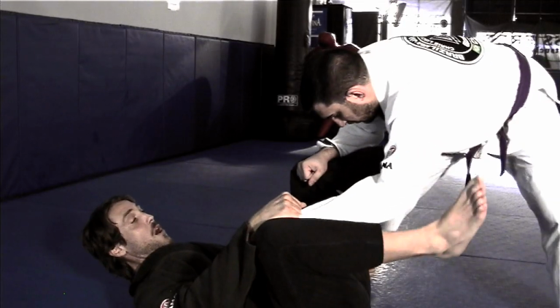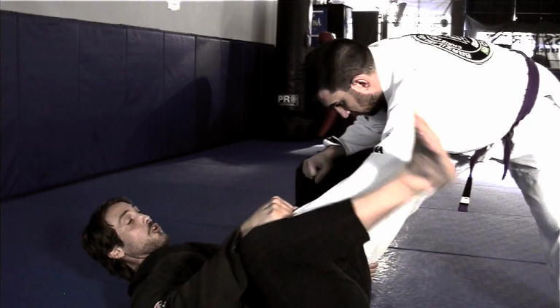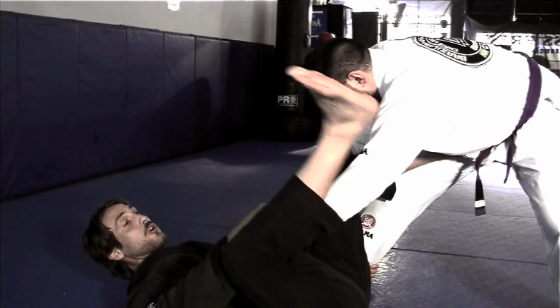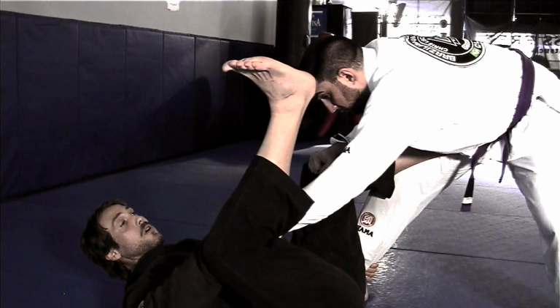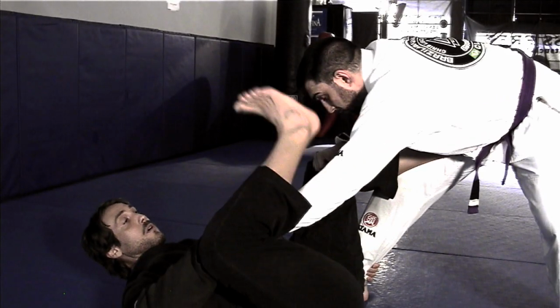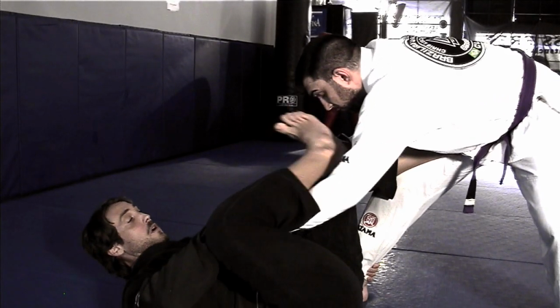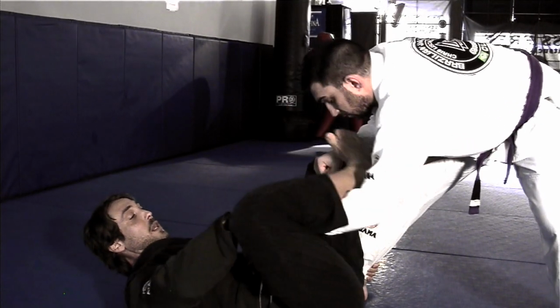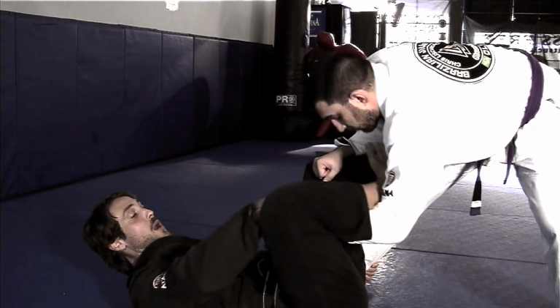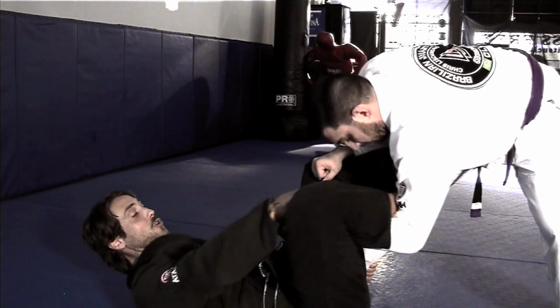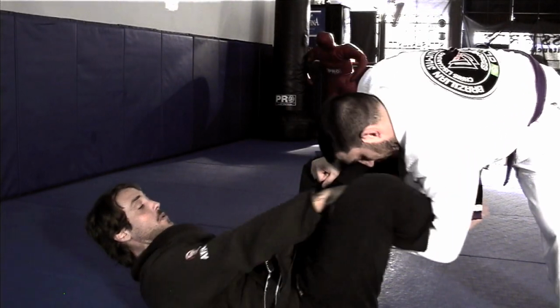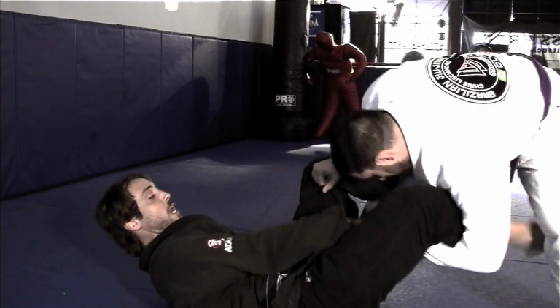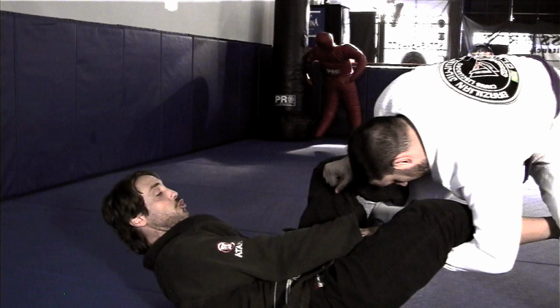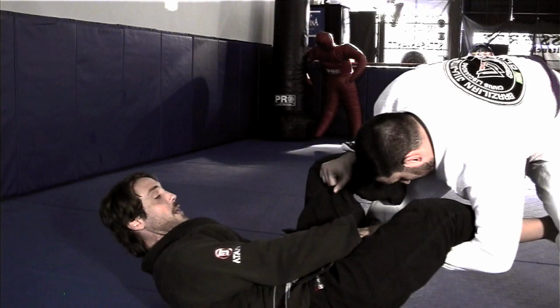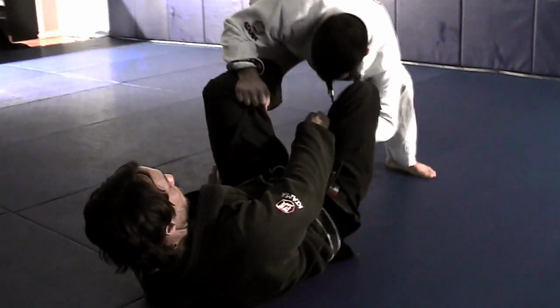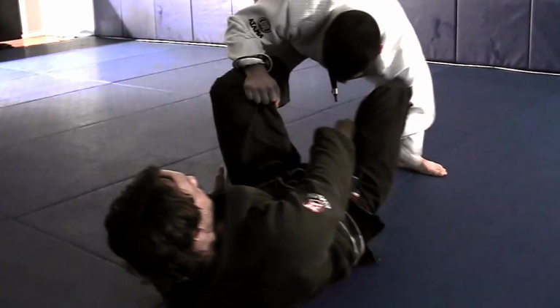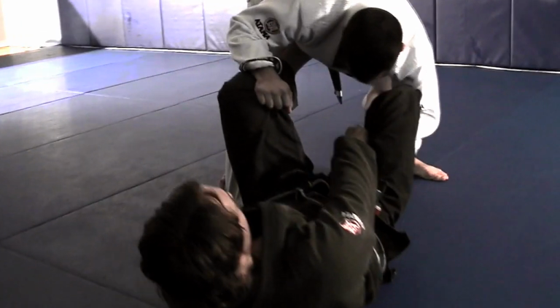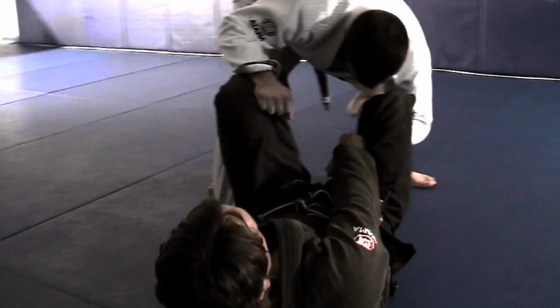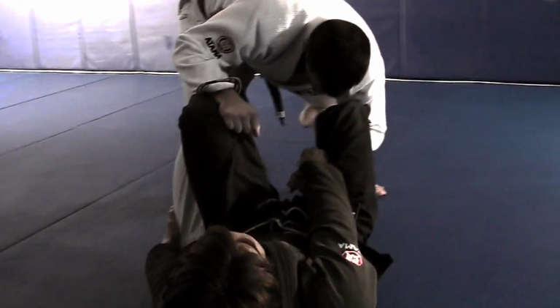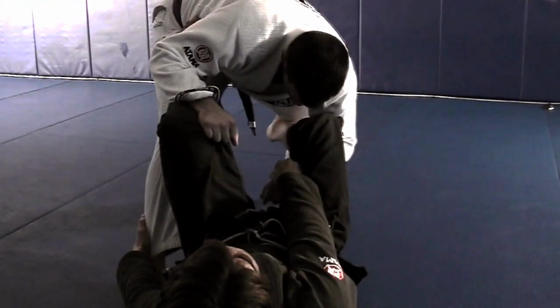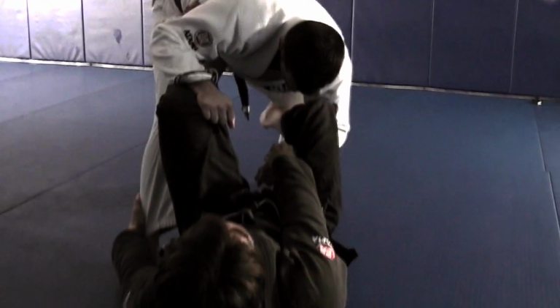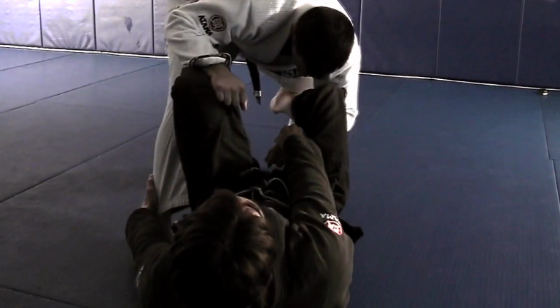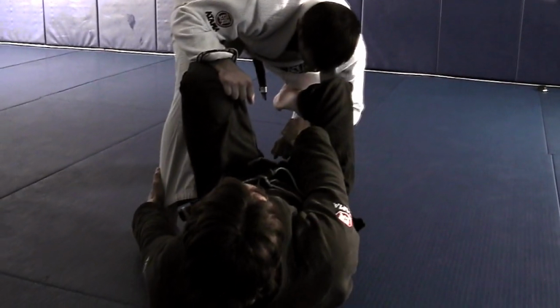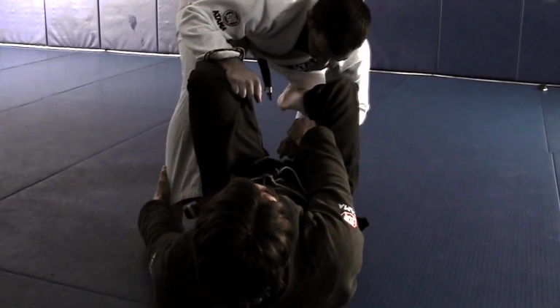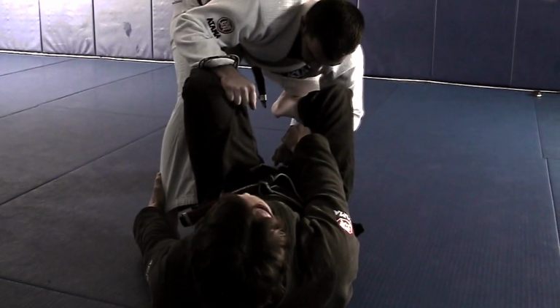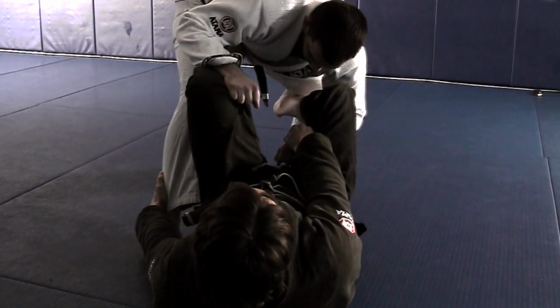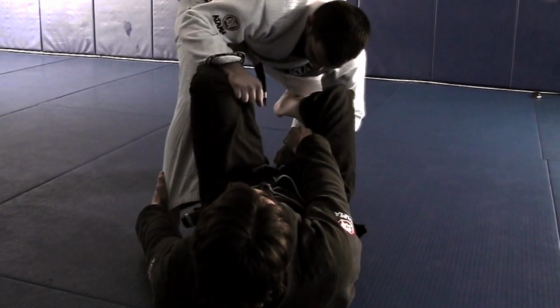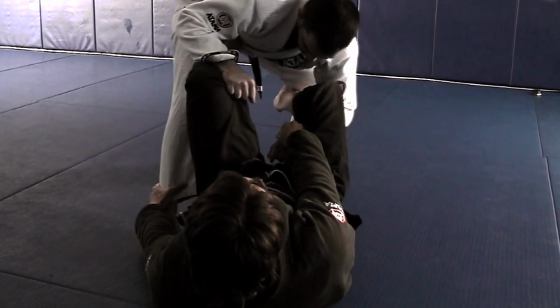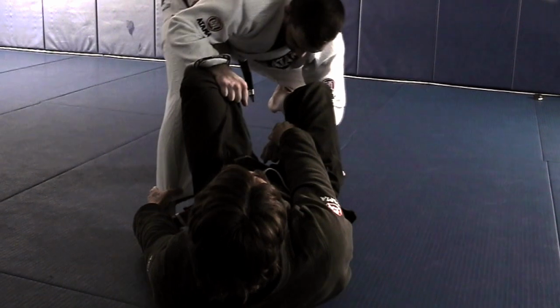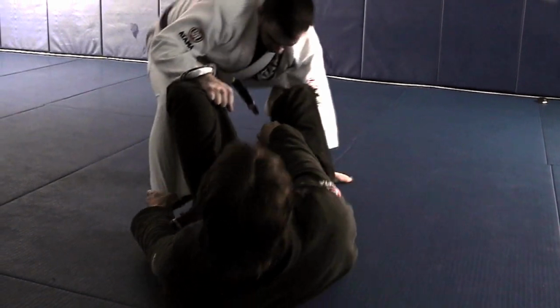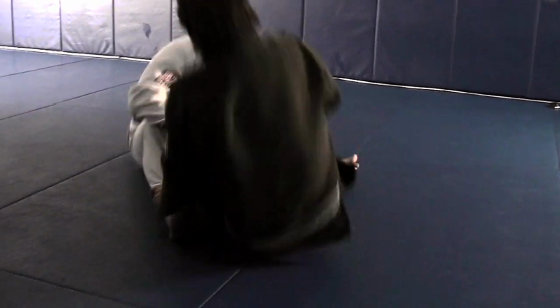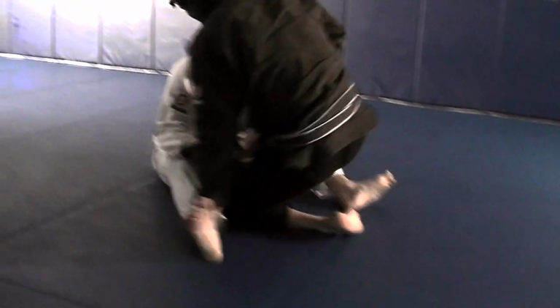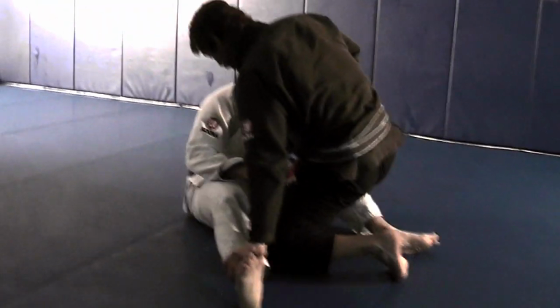I'm going to hook my leg around his arm and shoot back to grab the back of his hamstrings. I'm going to put pressure on my opponent this way and roll up.